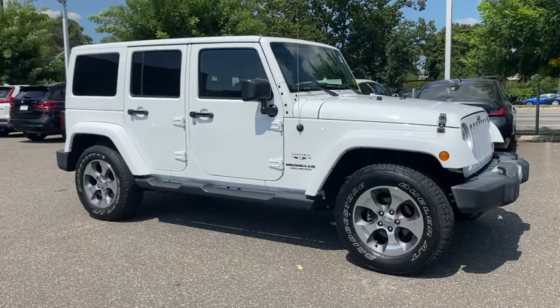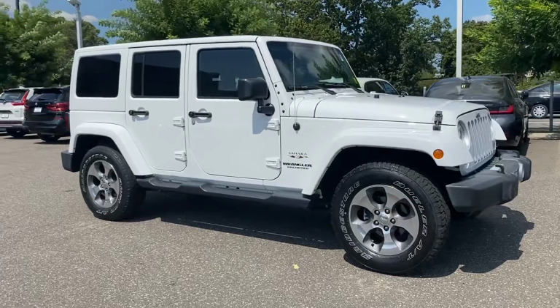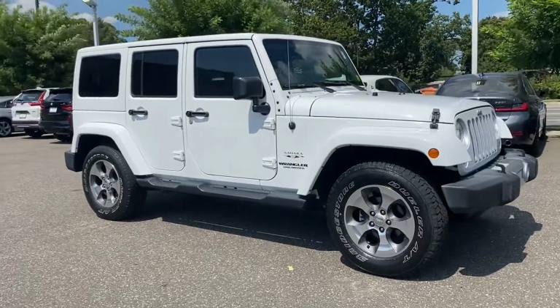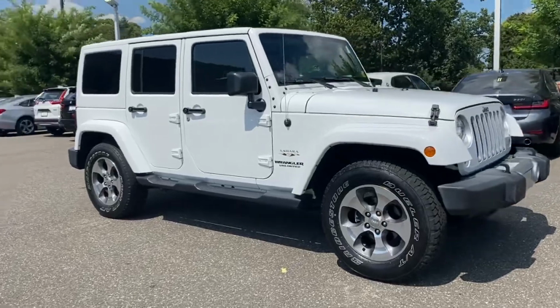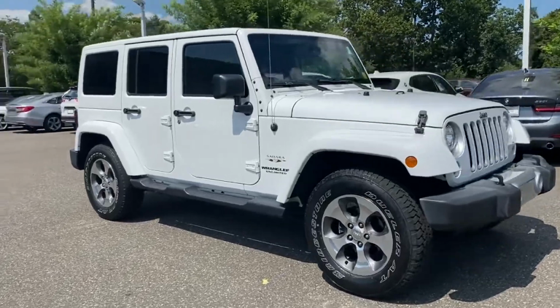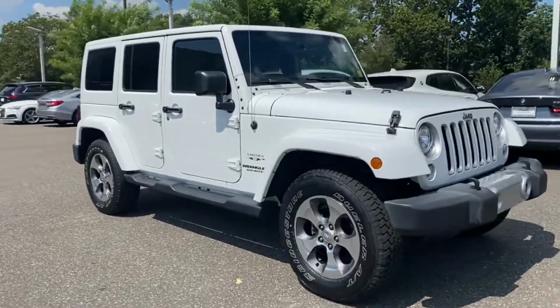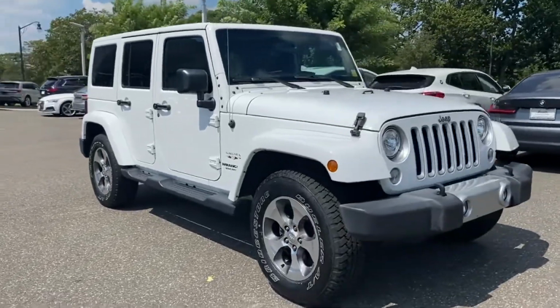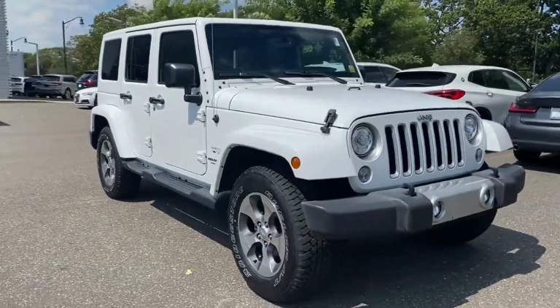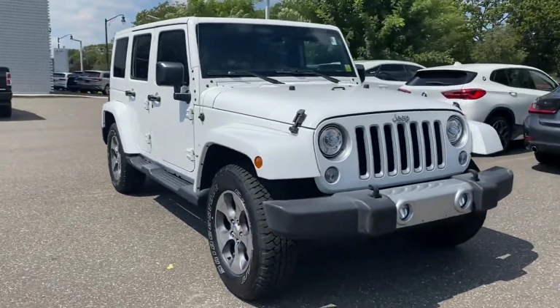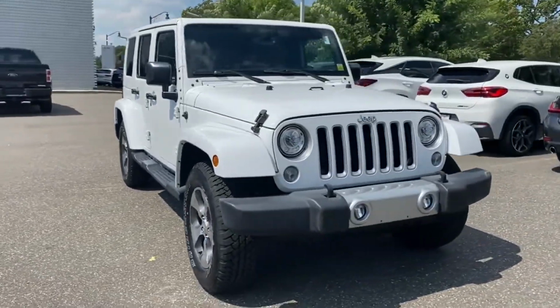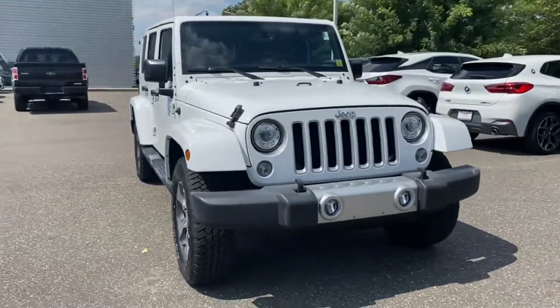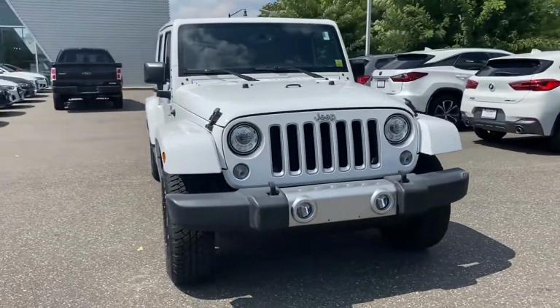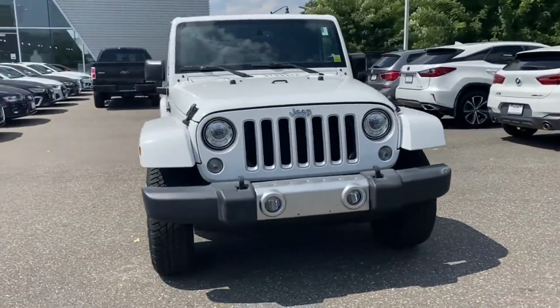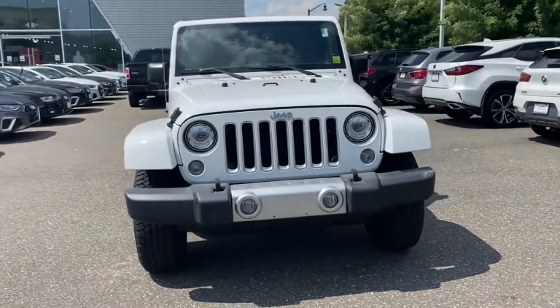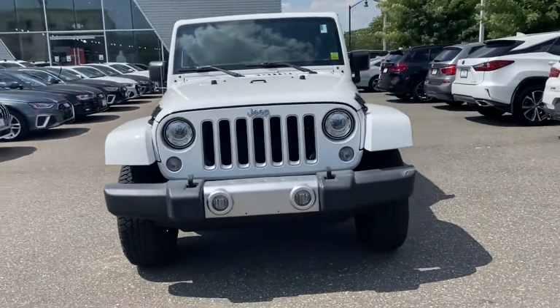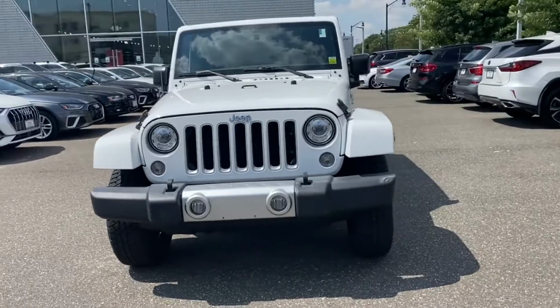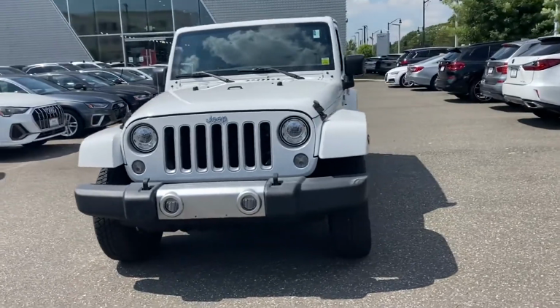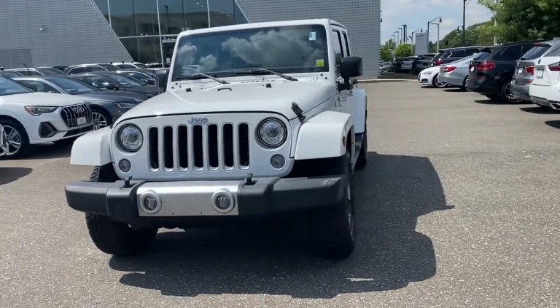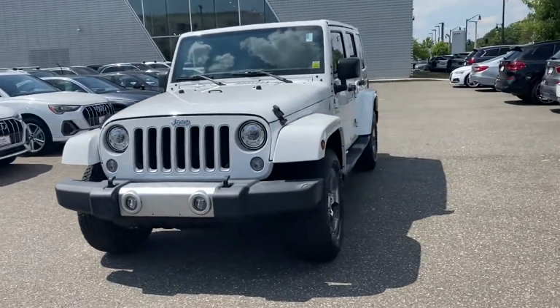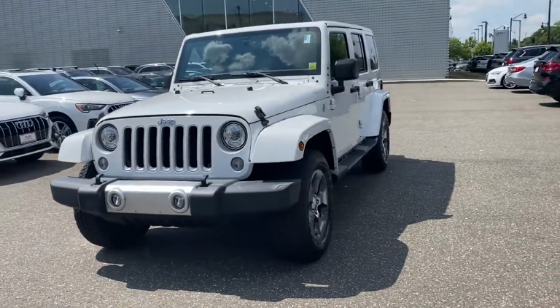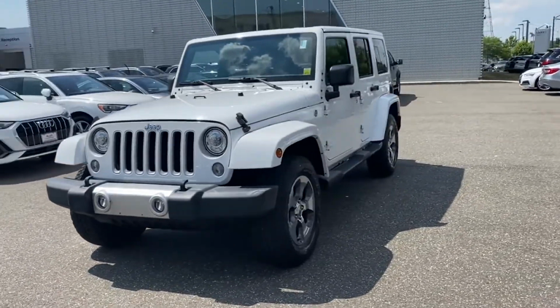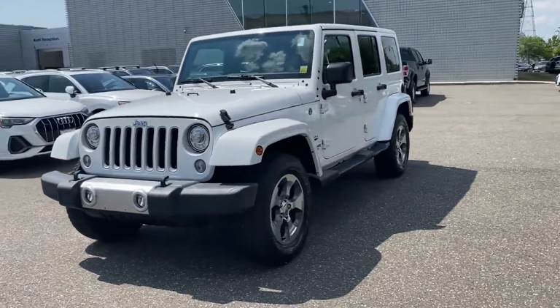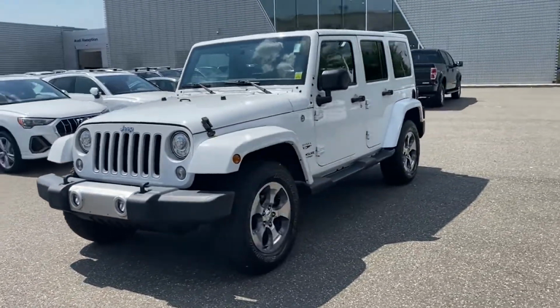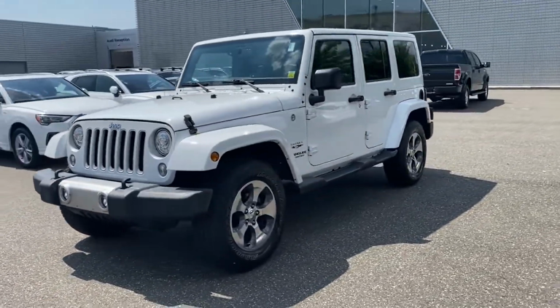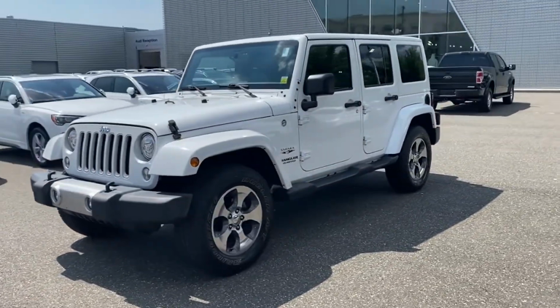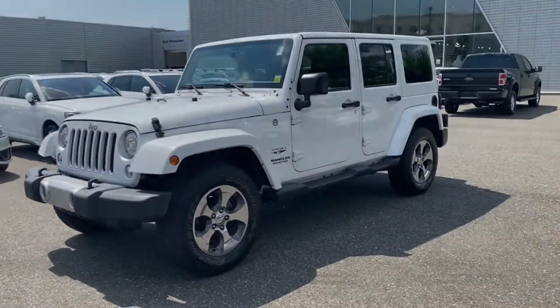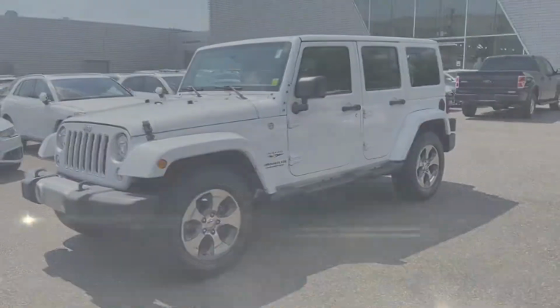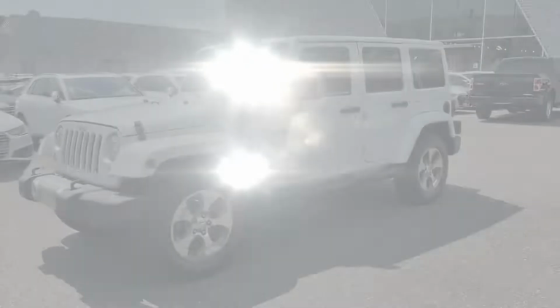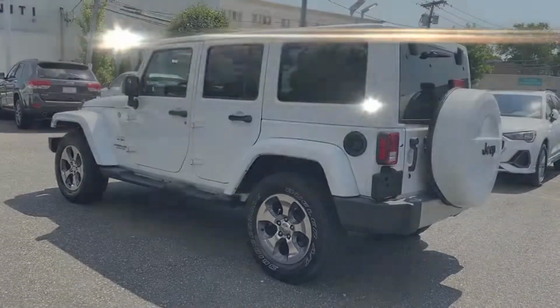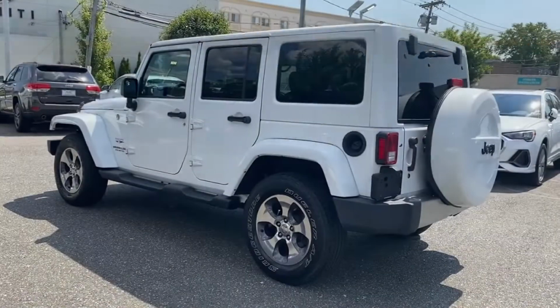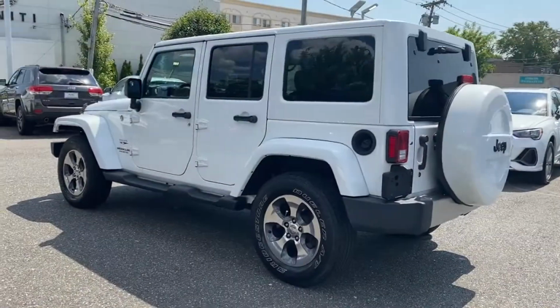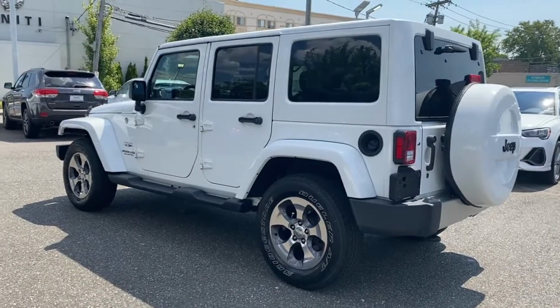2017 Jeep Wrangler Unlimited. With less than 35,000 miles on the odometer, this SUV offers space as well as power and performance.